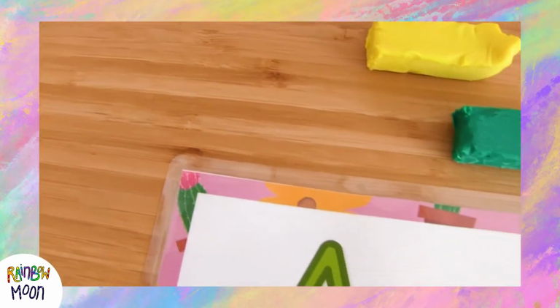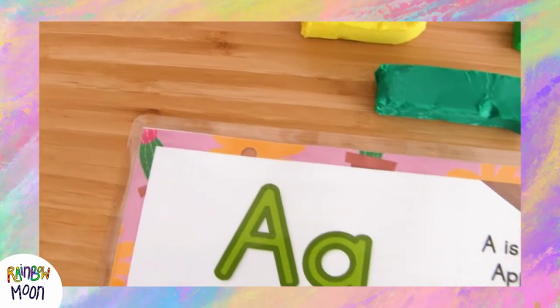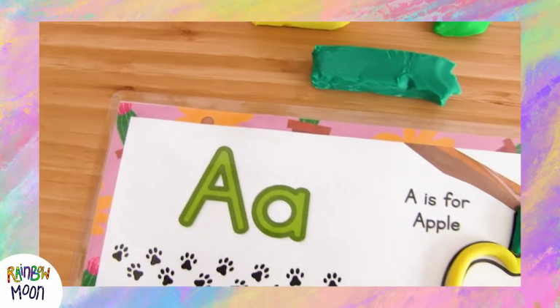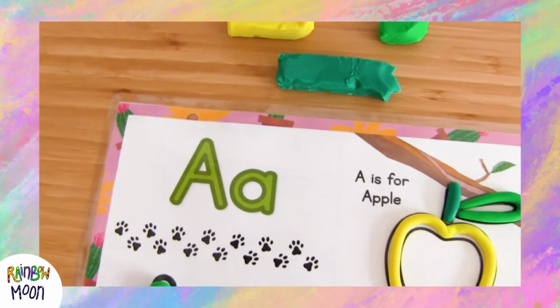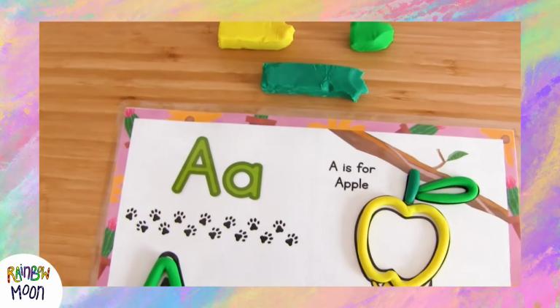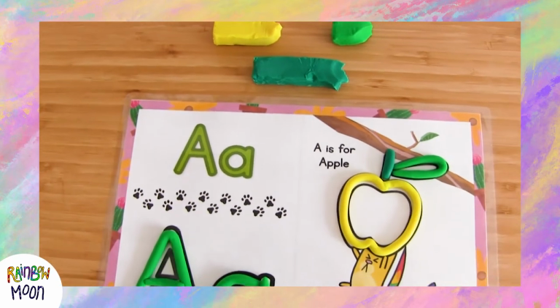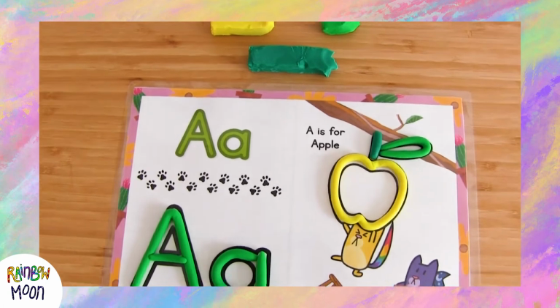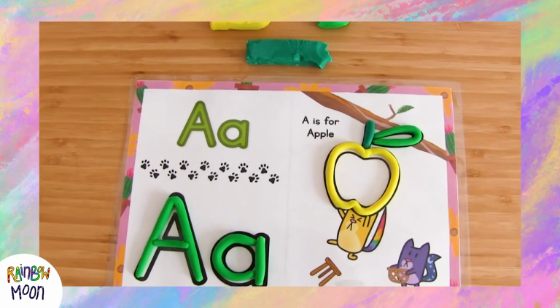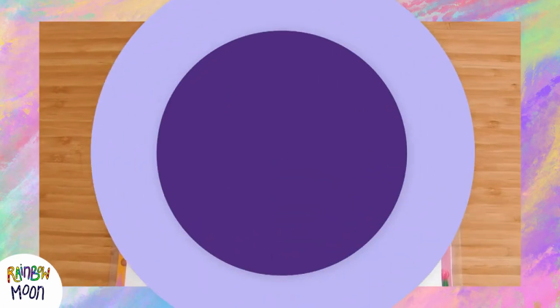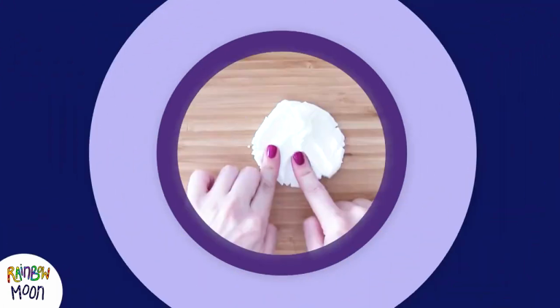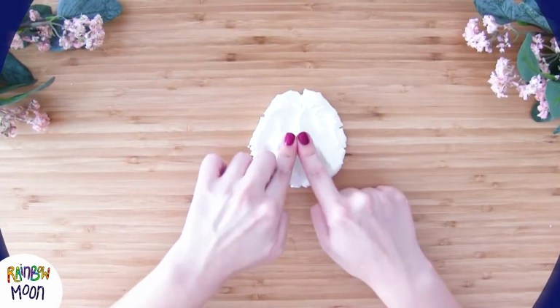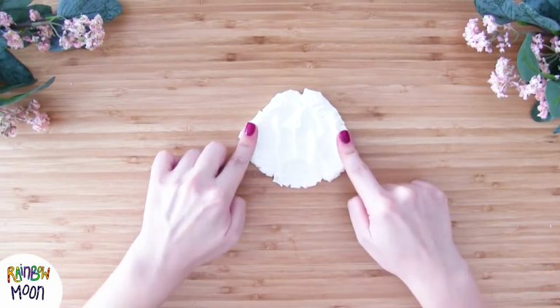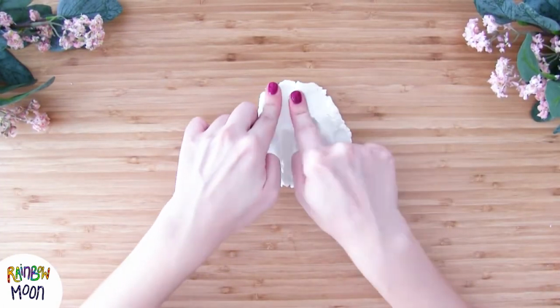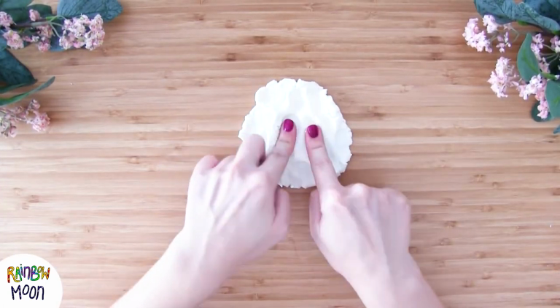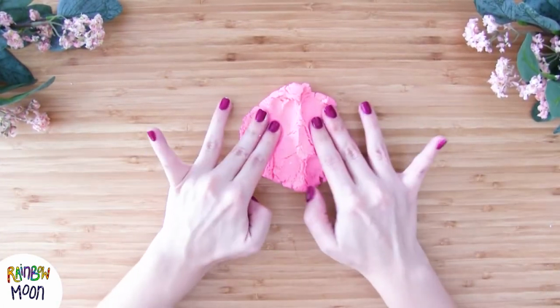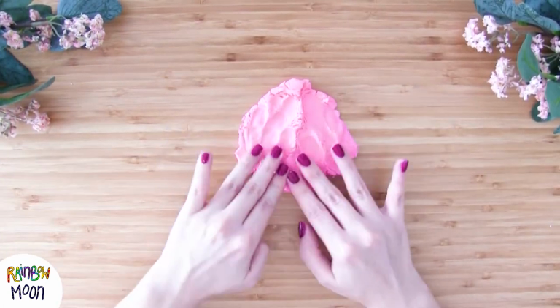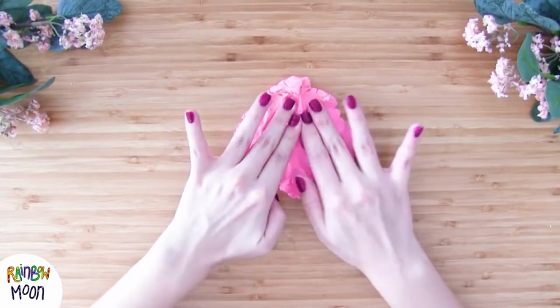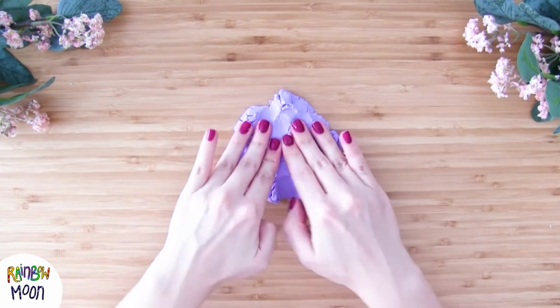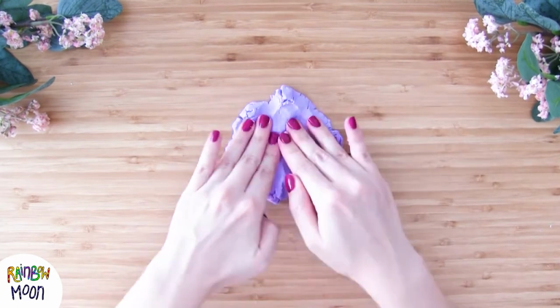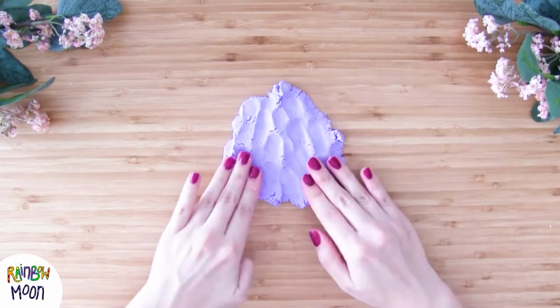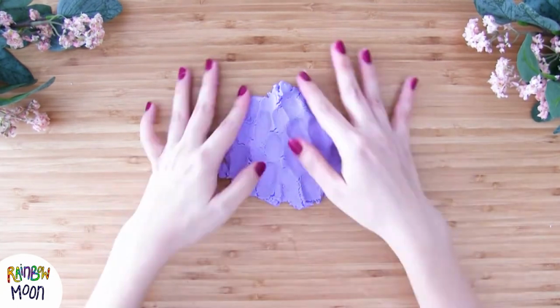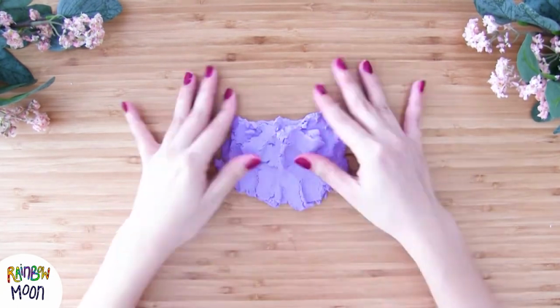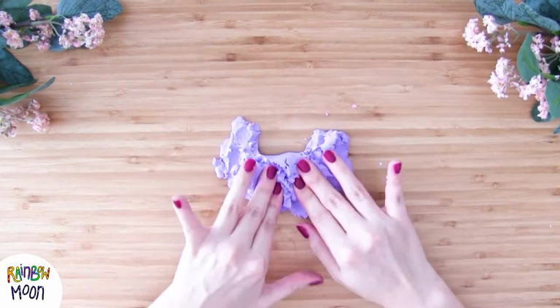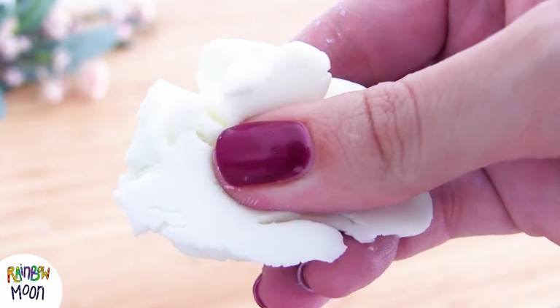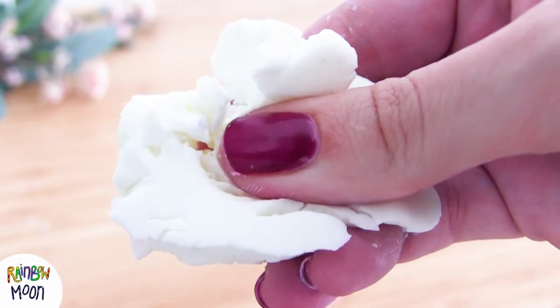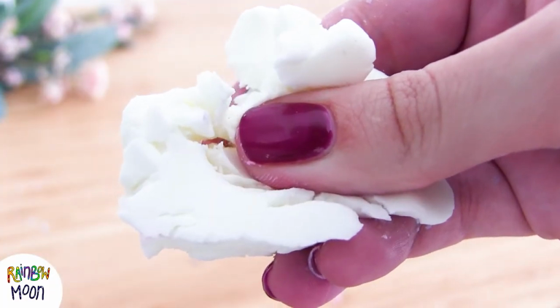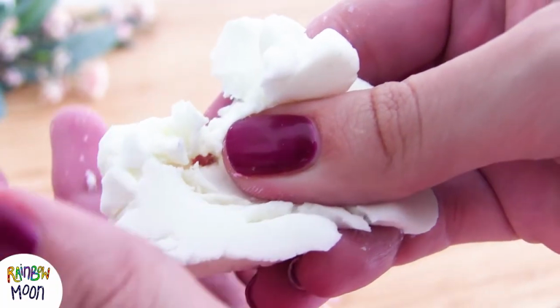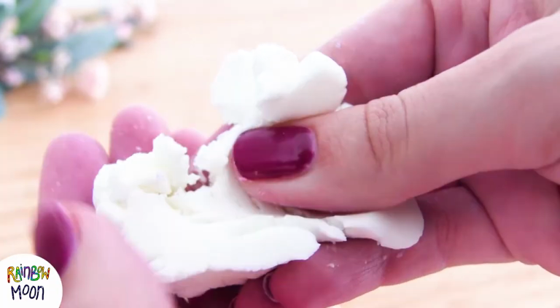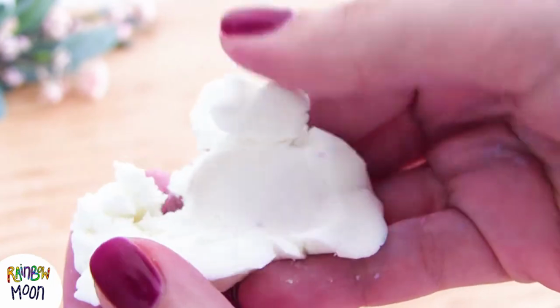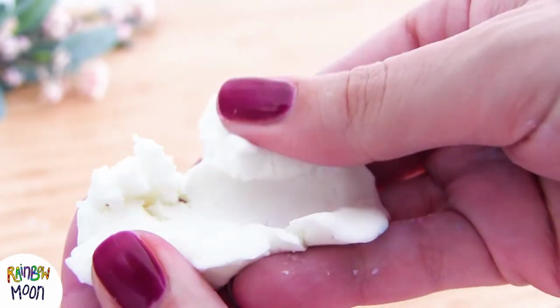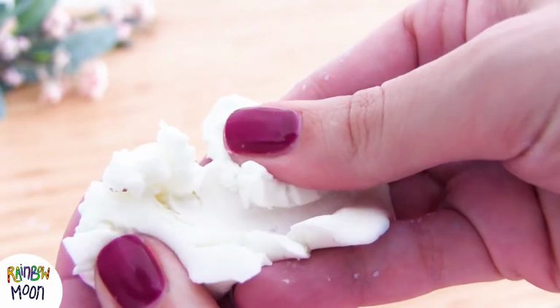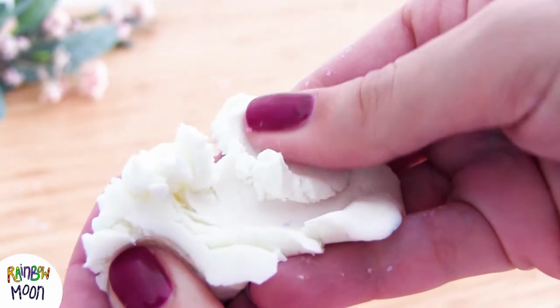We love them and we hope that you do too. We left the link to get them in the description box of this video, and you can use them with normal play-doh, with this dough that we created today, or with the two play-doh recipes that we already shared with you some time ago.